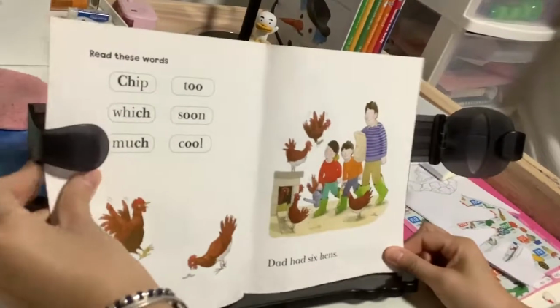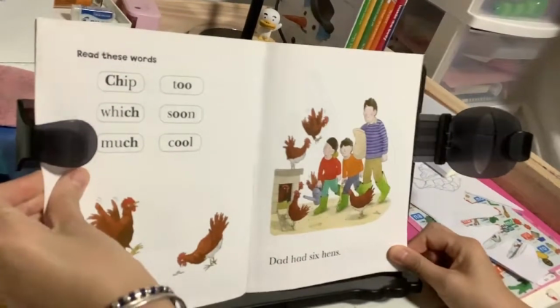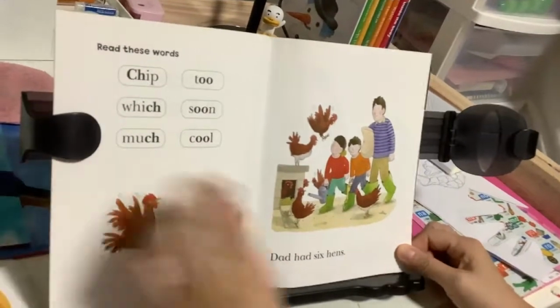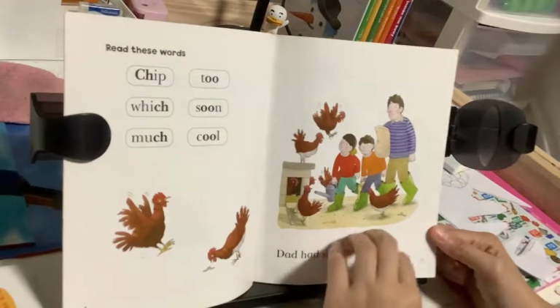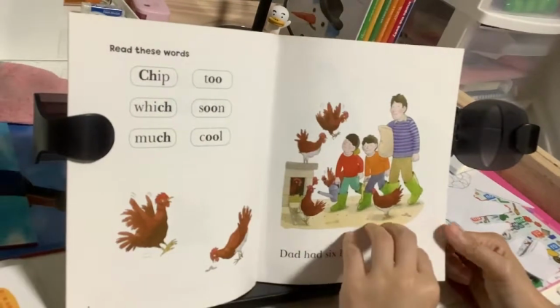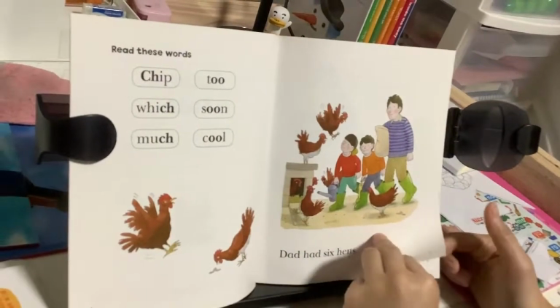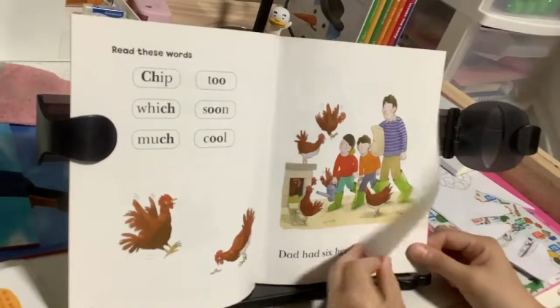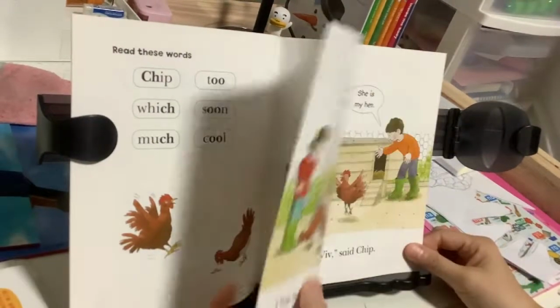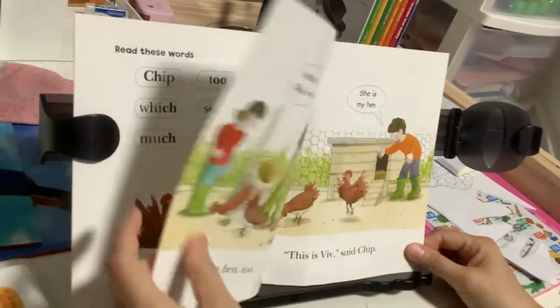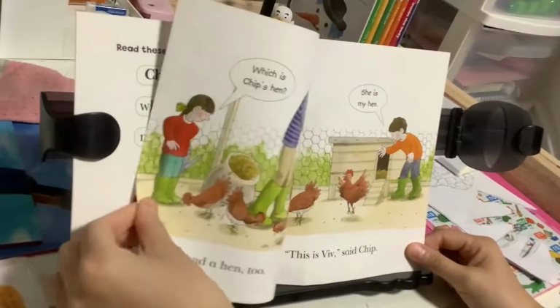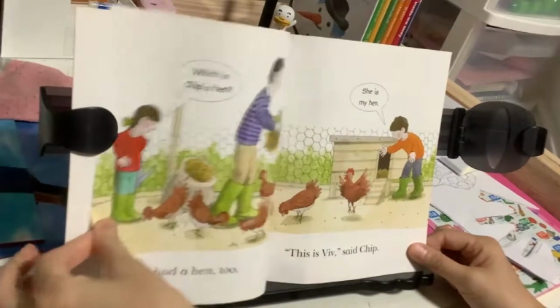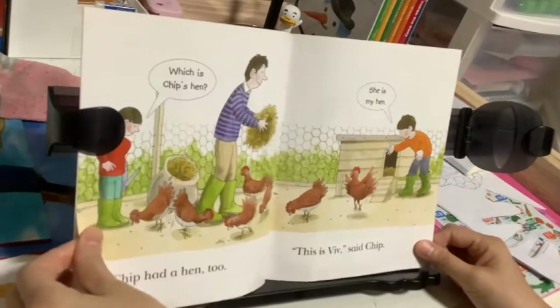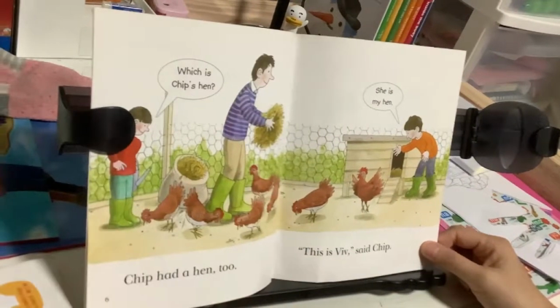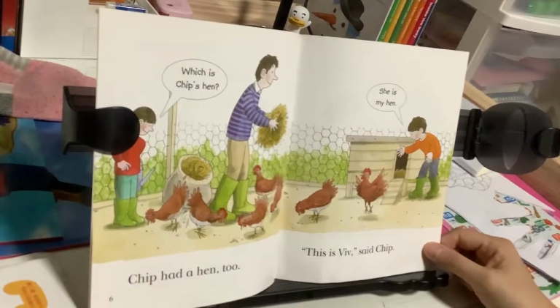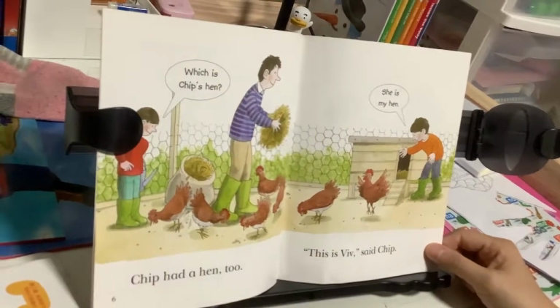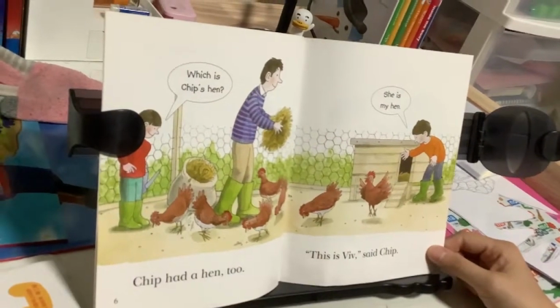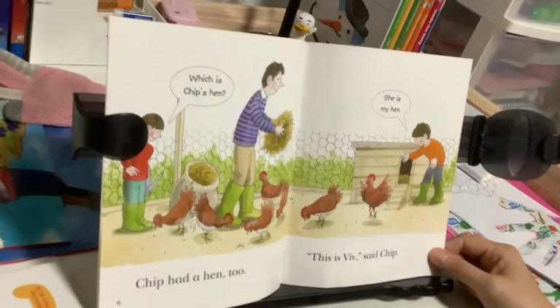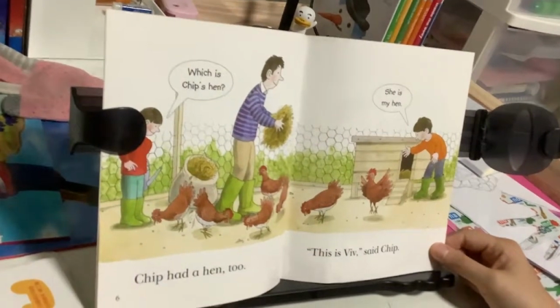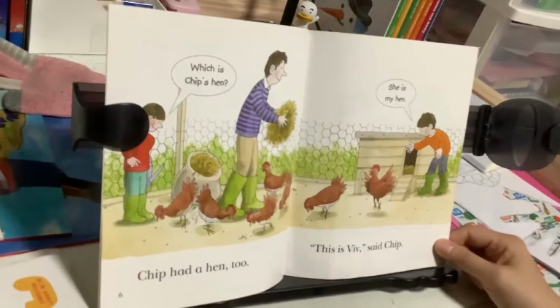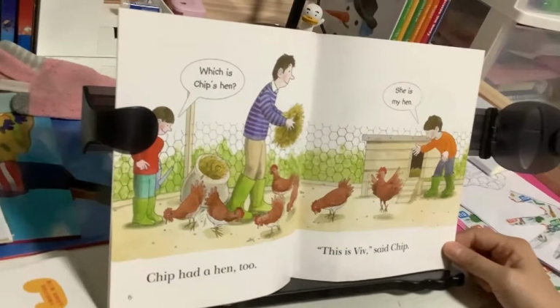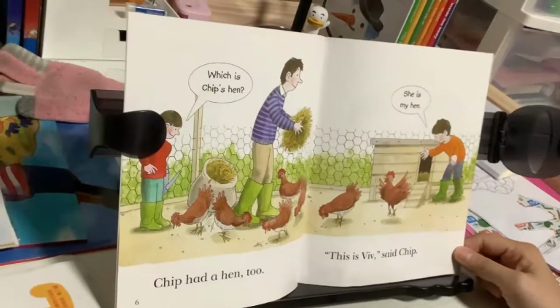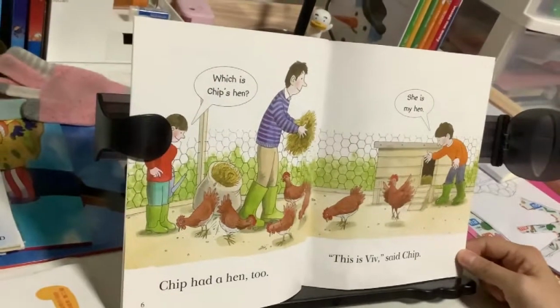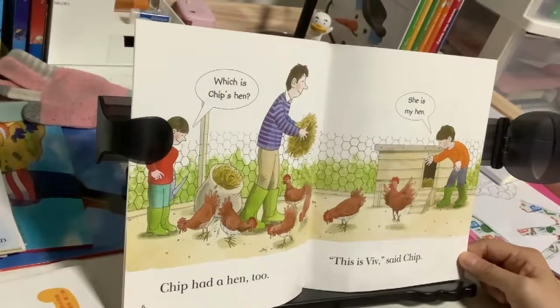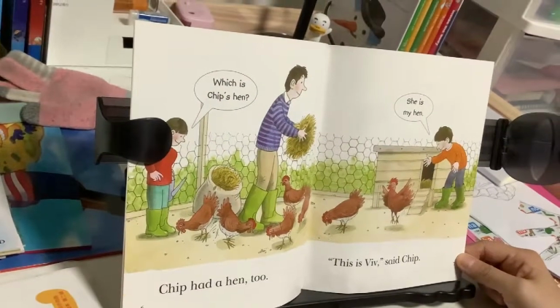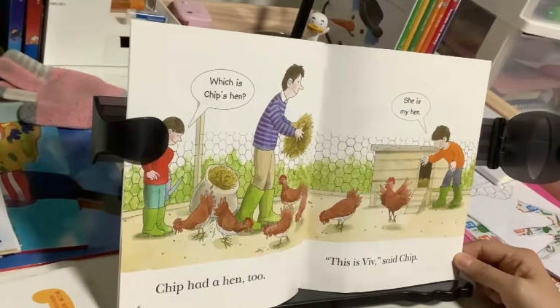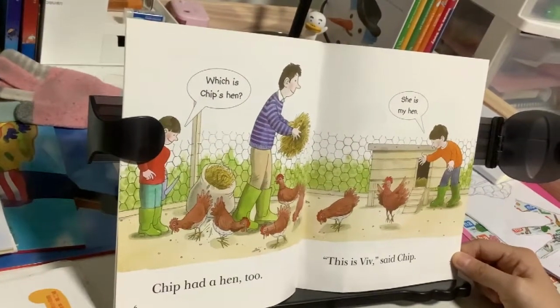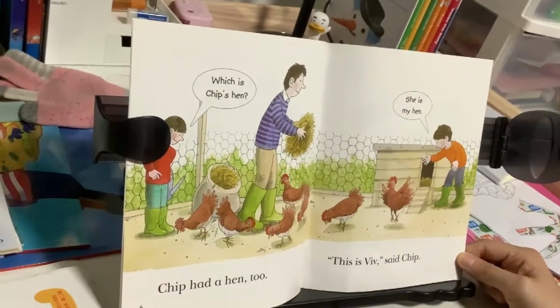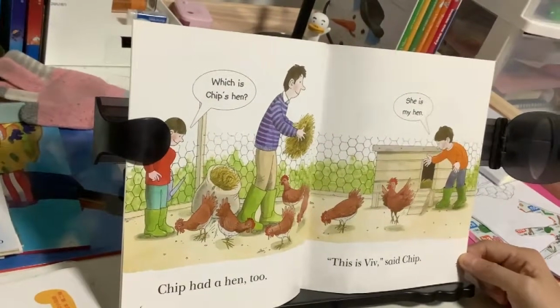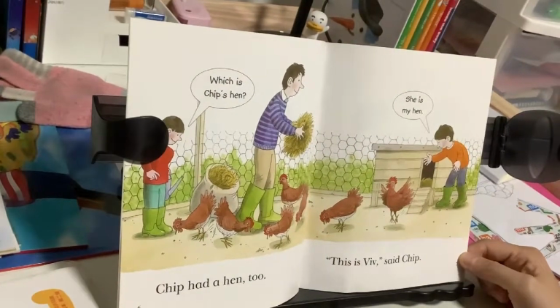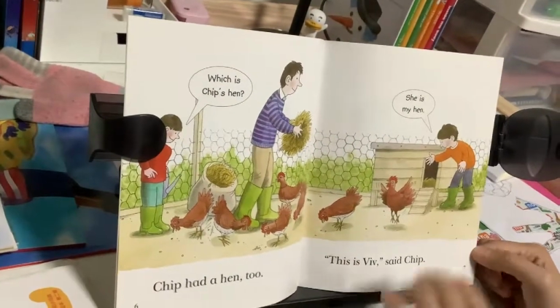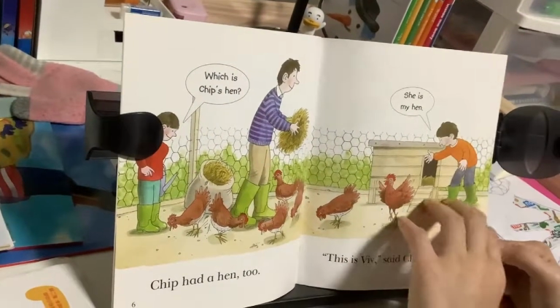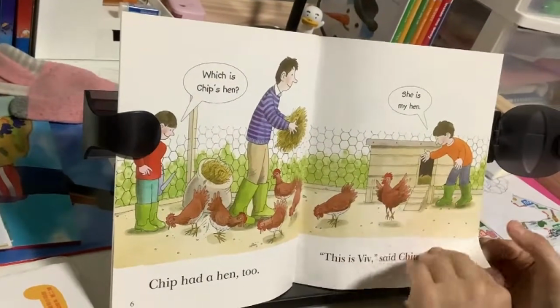Dad had six hens. Chip had a hen too. Which is Chip's hen? This is Viv, said Chip. She's my hen.